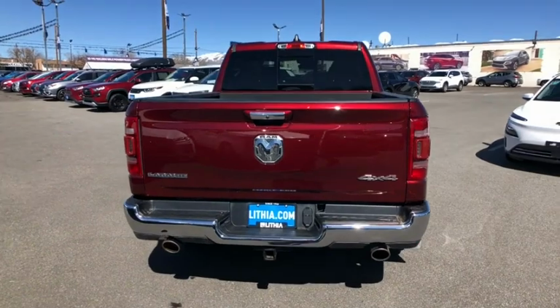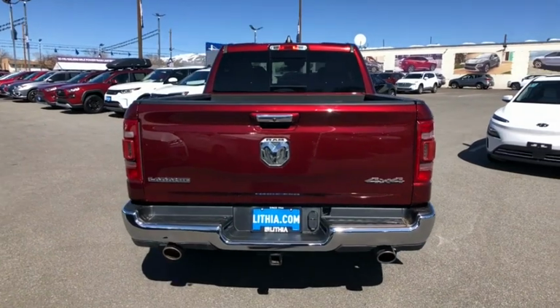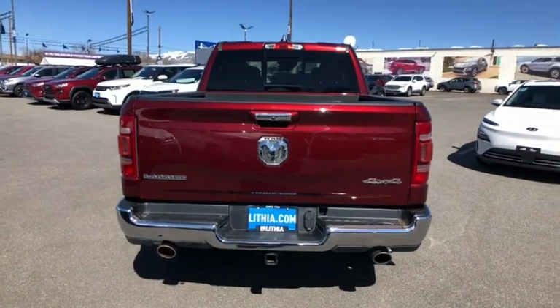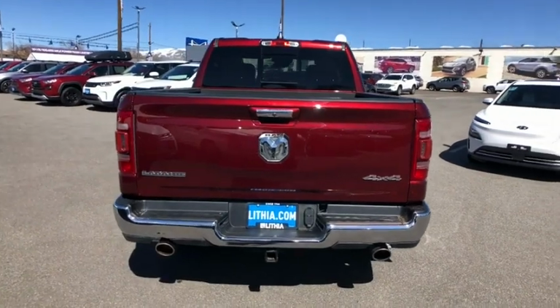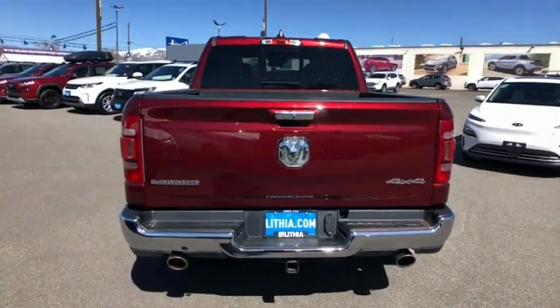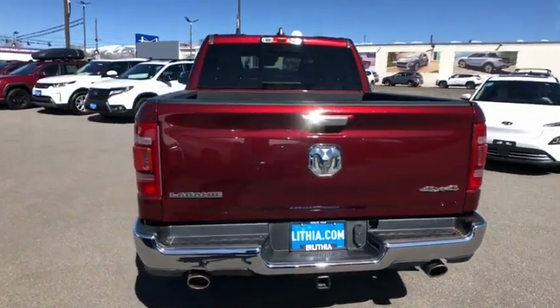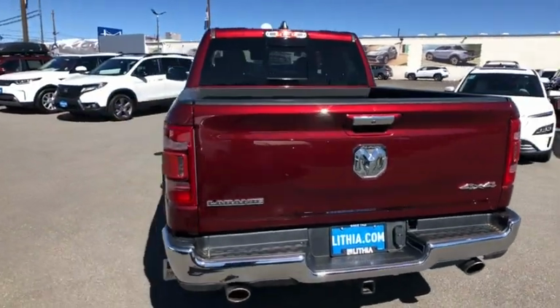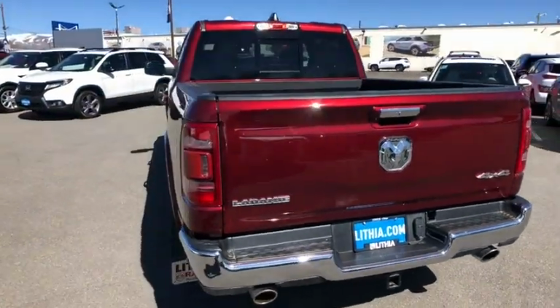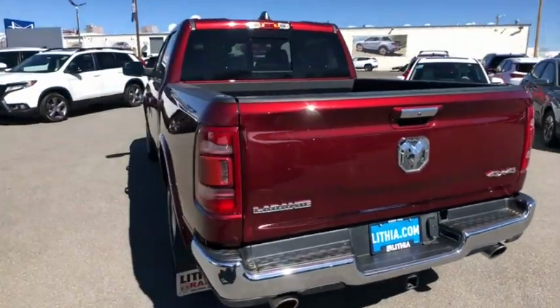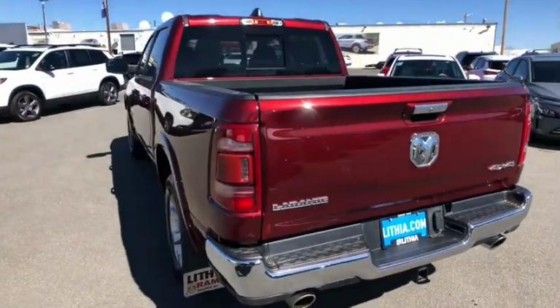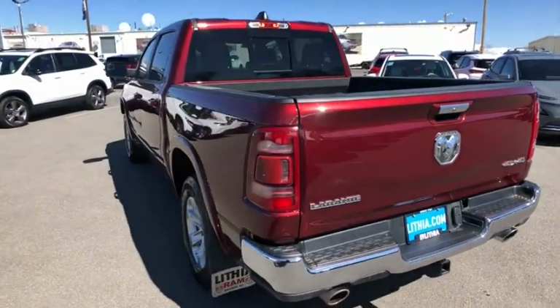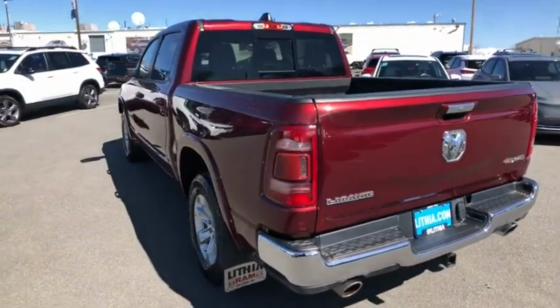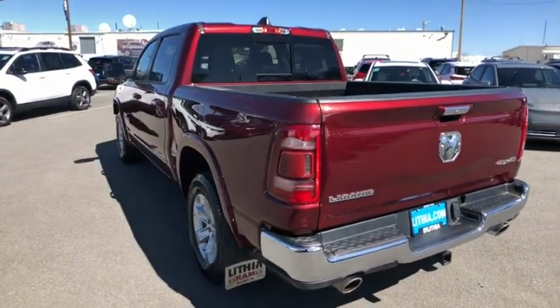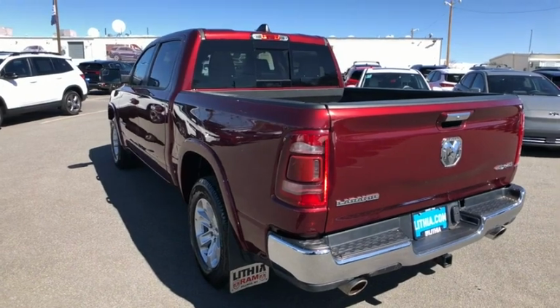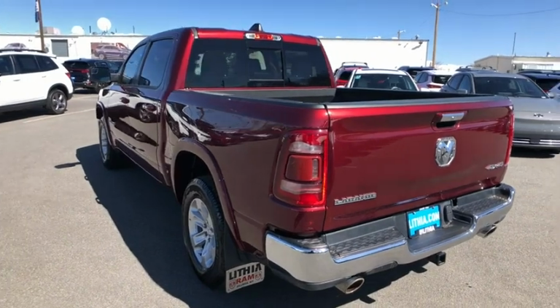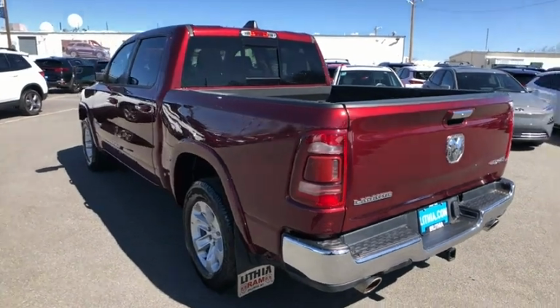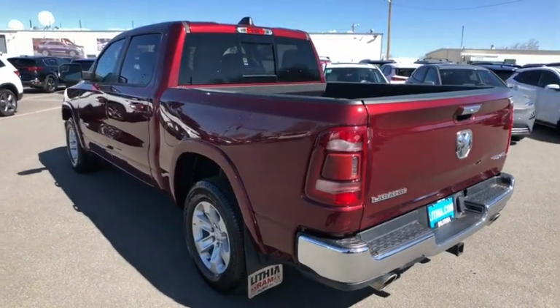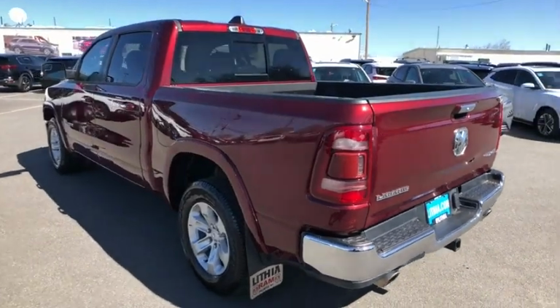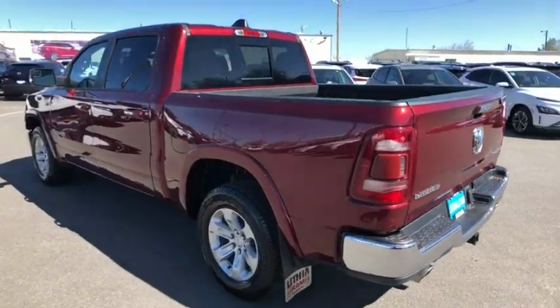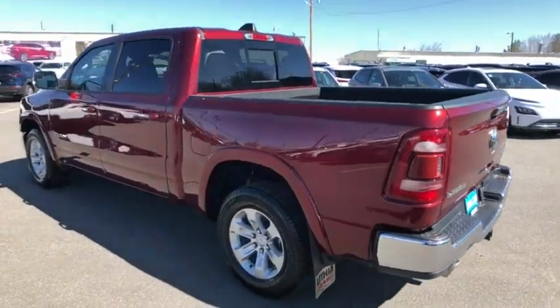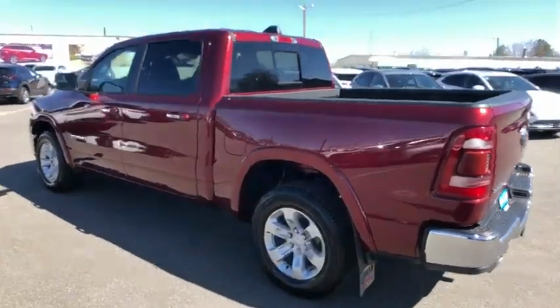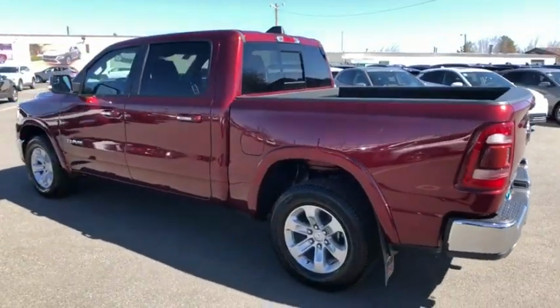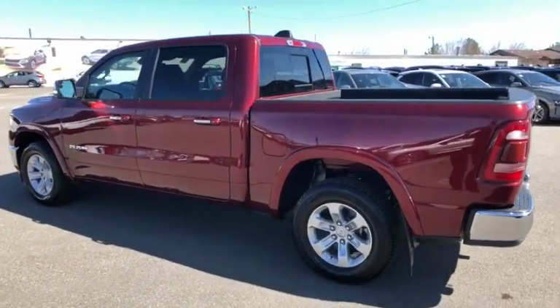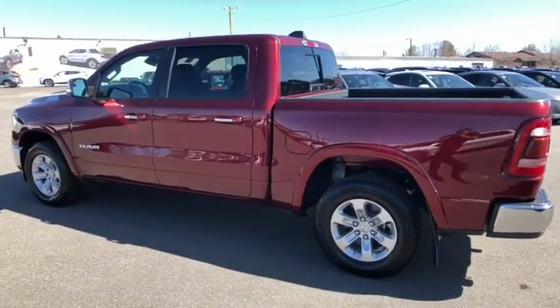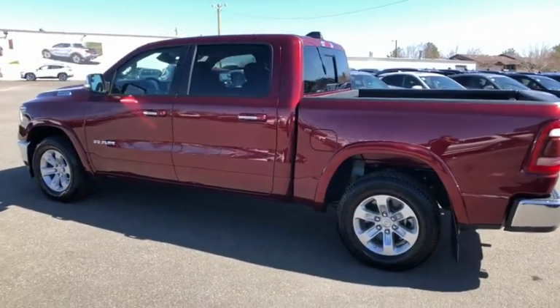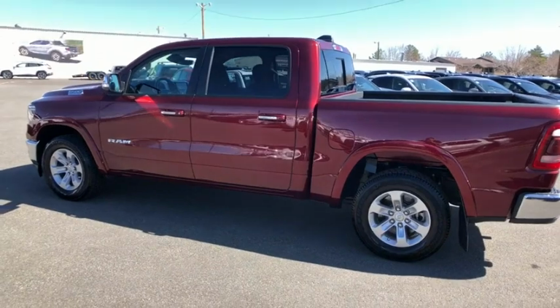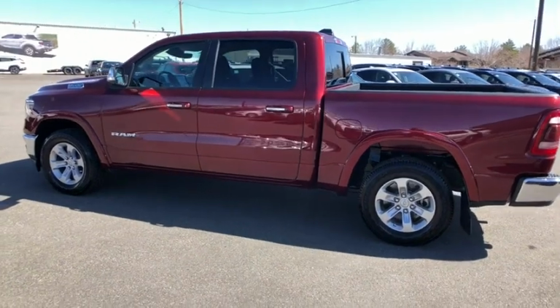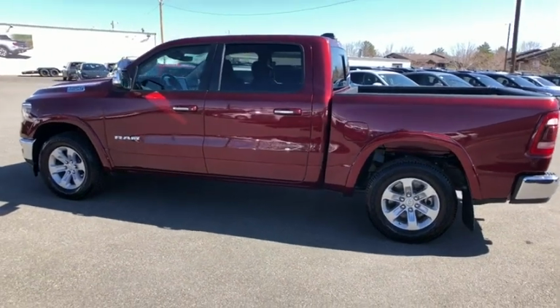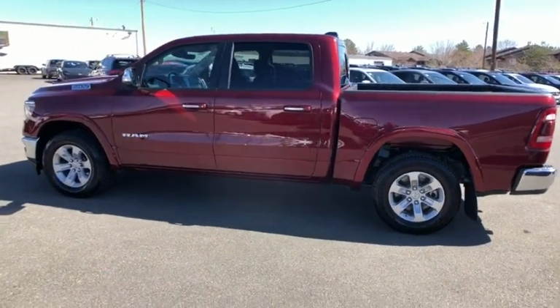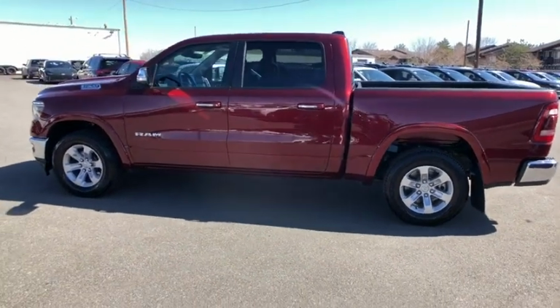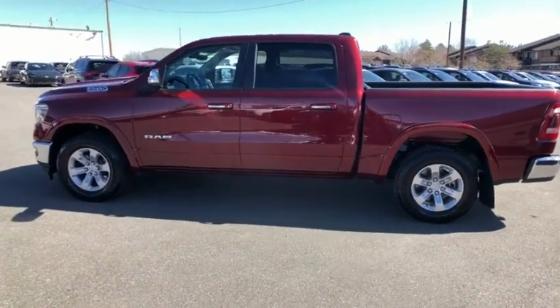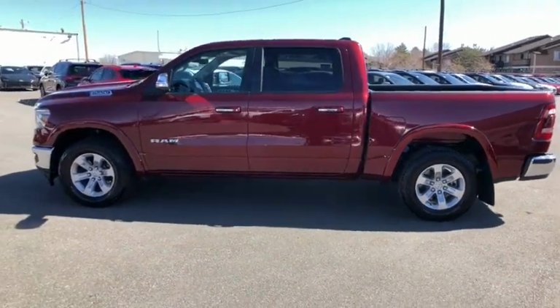This vehicle has less than 55,000 miles. Here are some of this vehicle's great options: keyless entry, backup camera, power passenger seat, four-wheel drive, remote engine start, and leather-wrapped steering wheel.